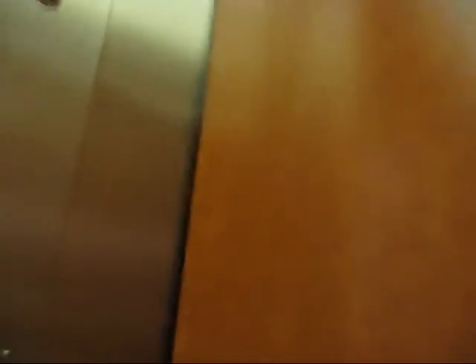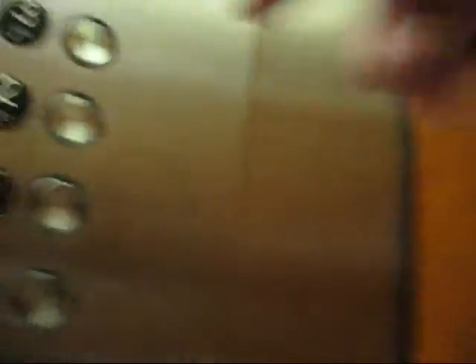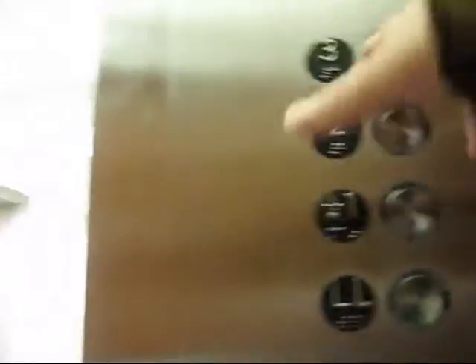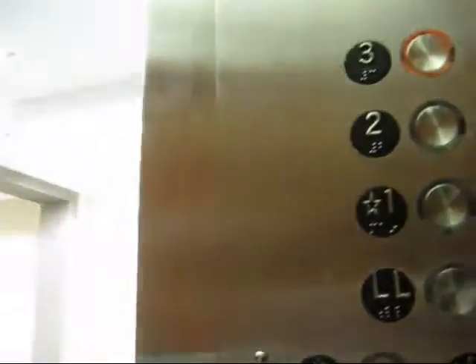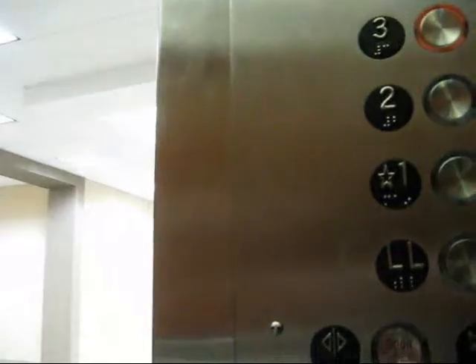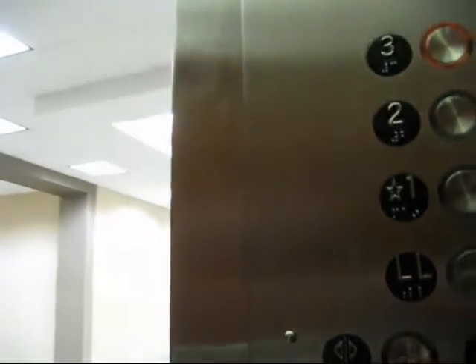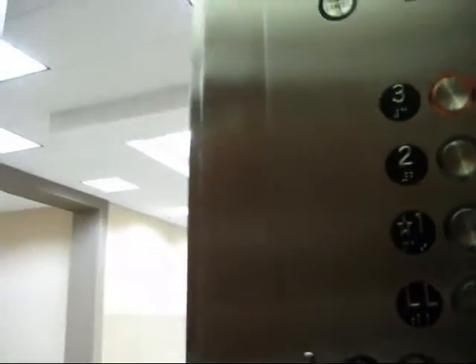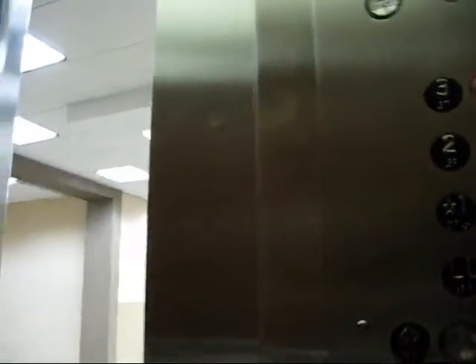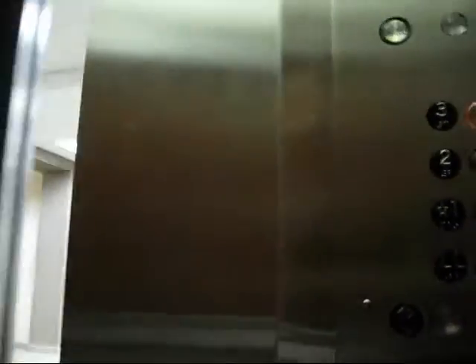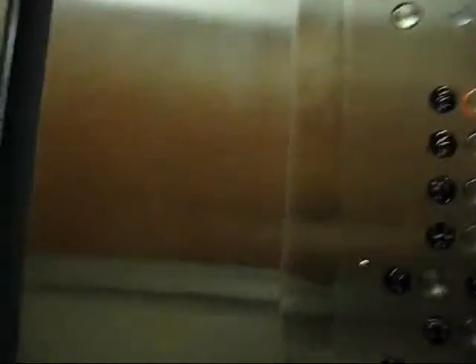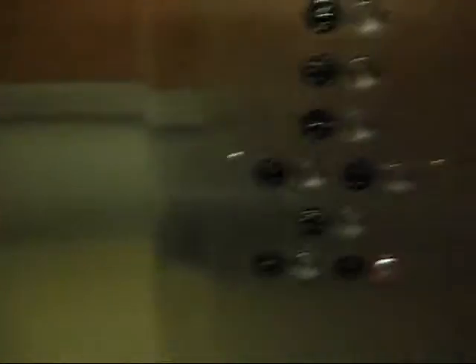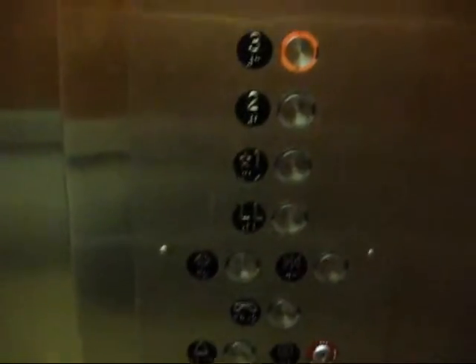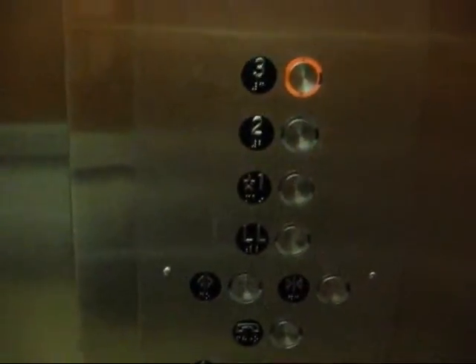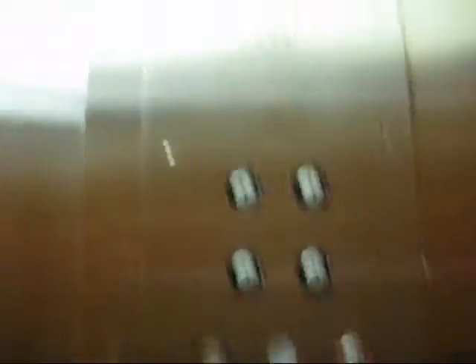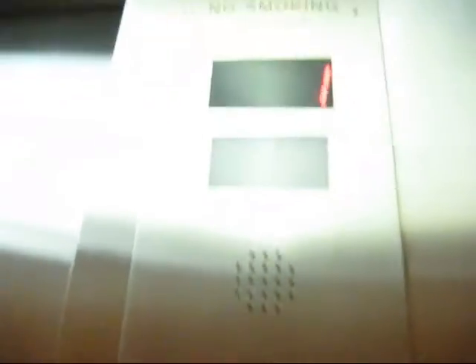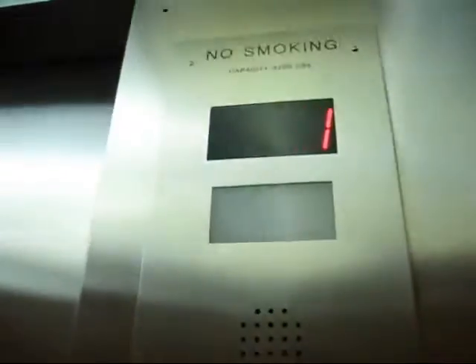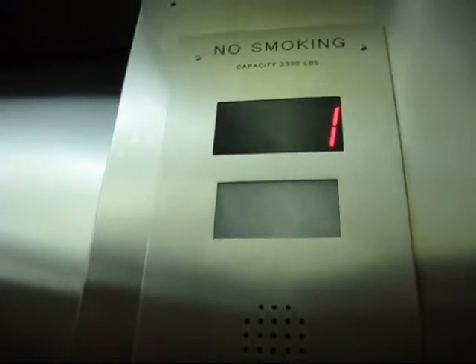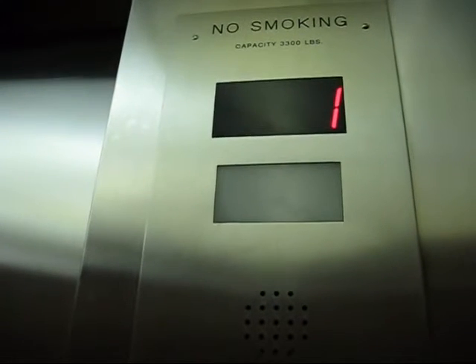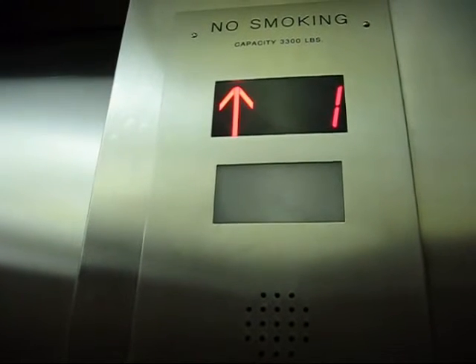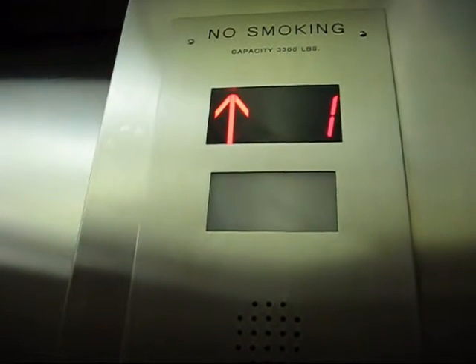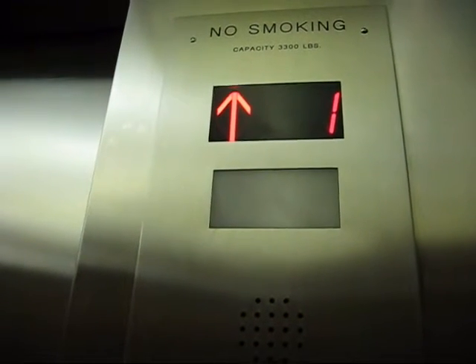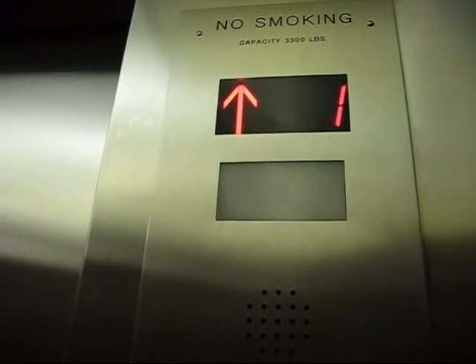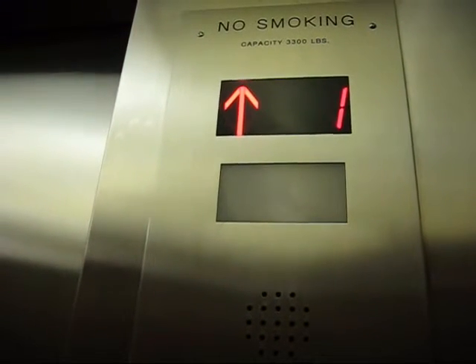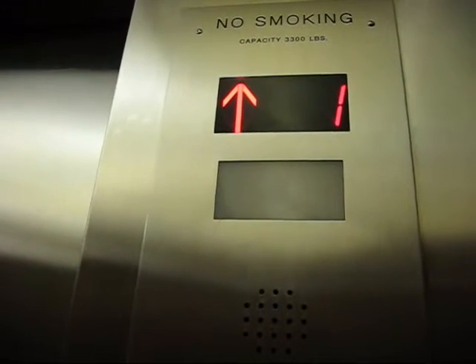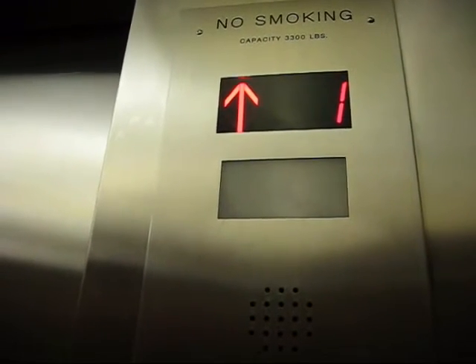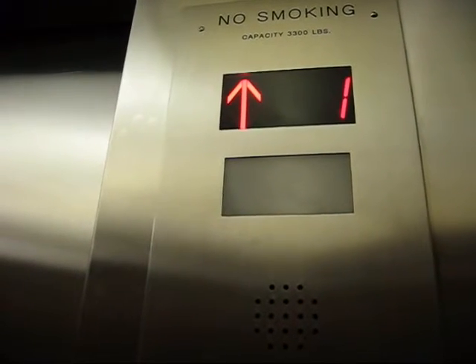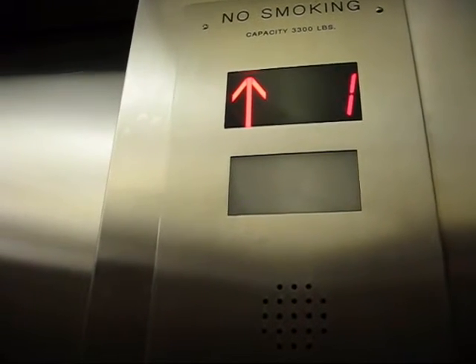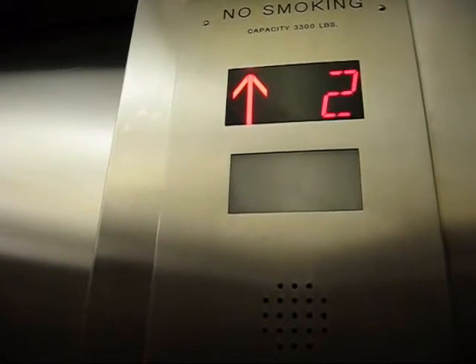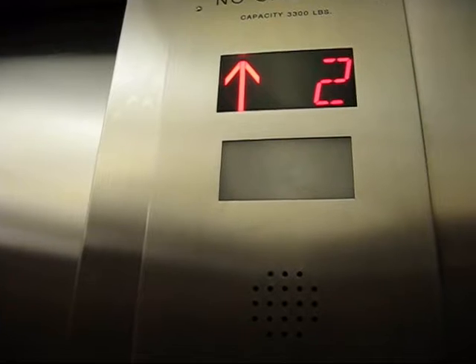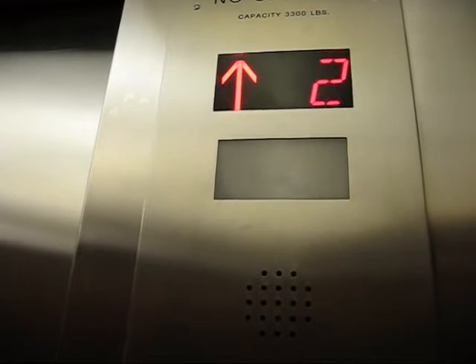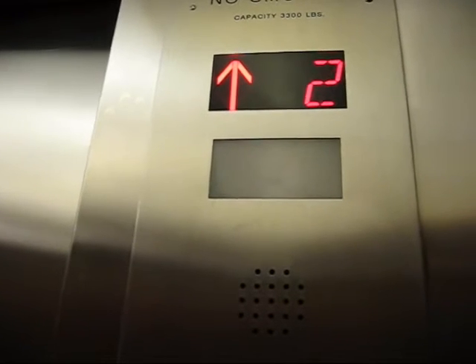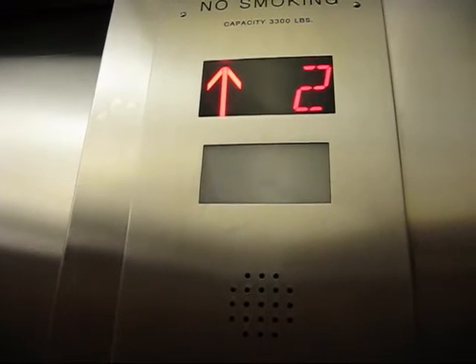Now, I don't know what kind of elevators these are. This looks like this was modernized. Yeah, these were modernized. I'll have to look at my last video, but I'm pretty sure these were modernized.